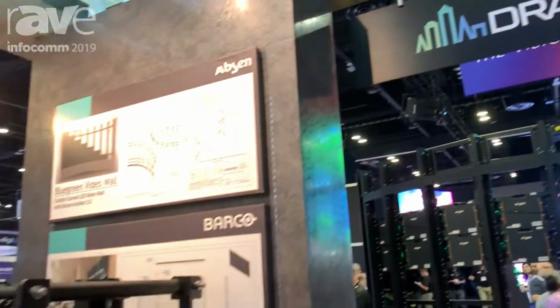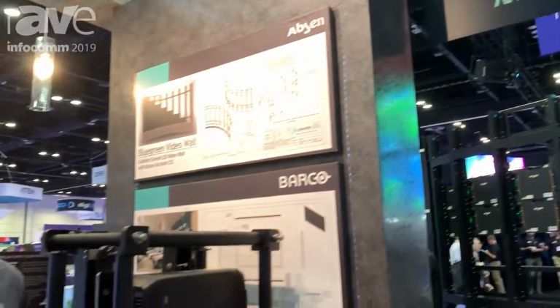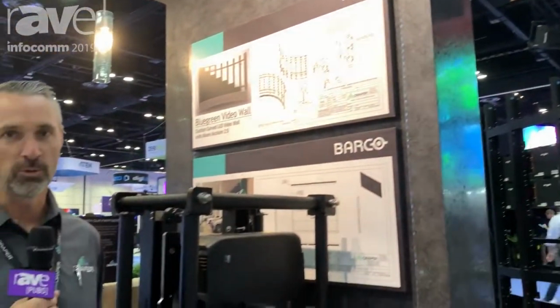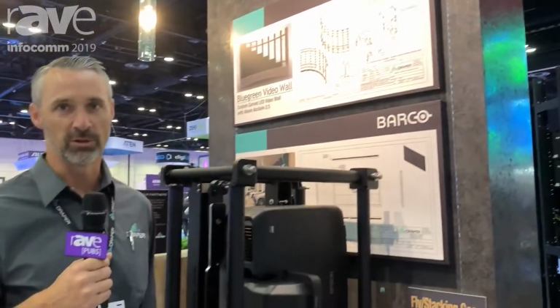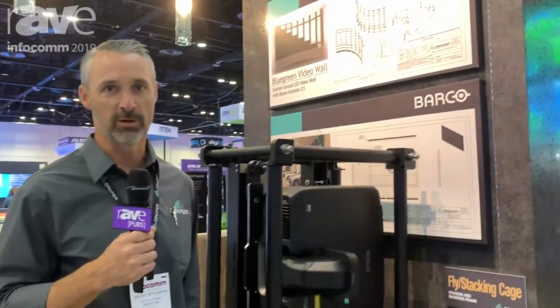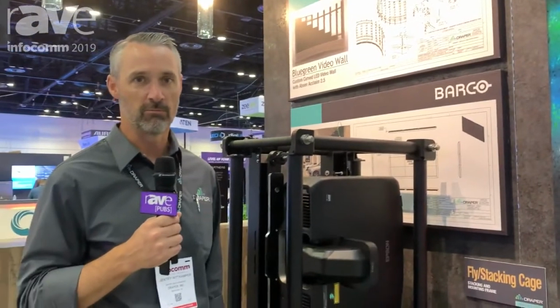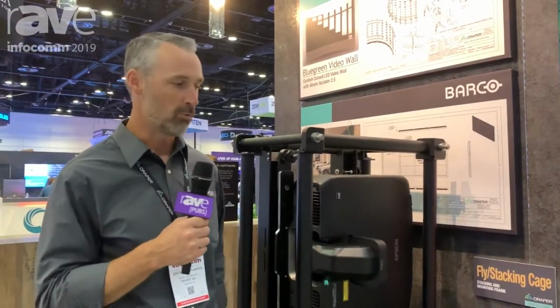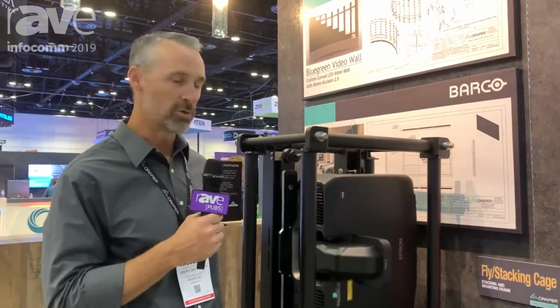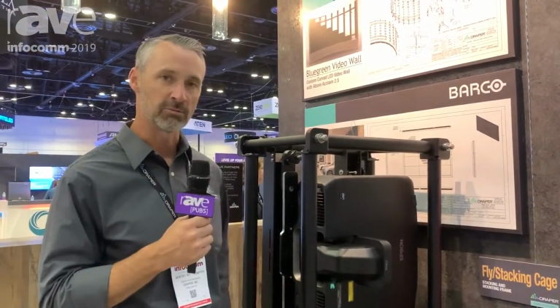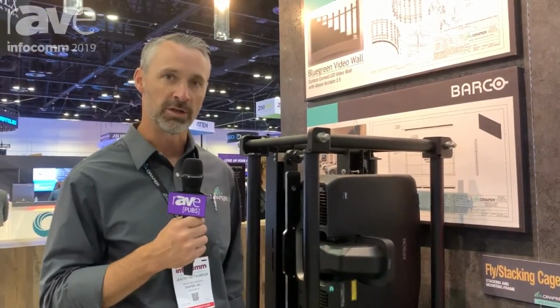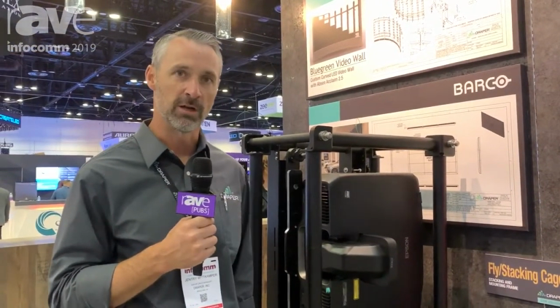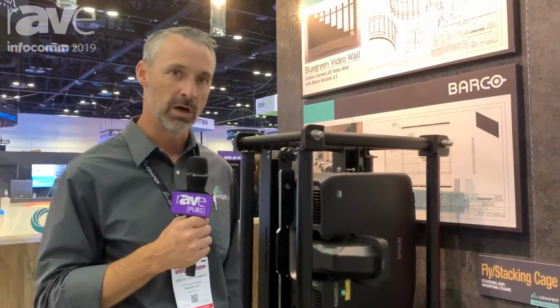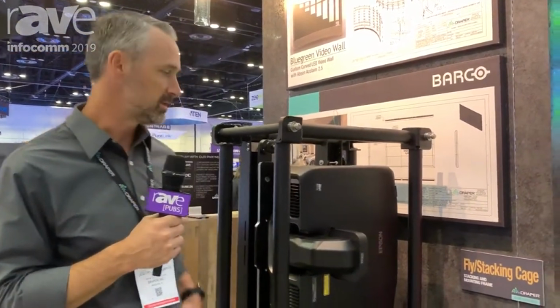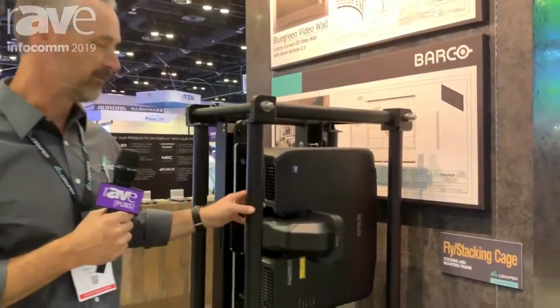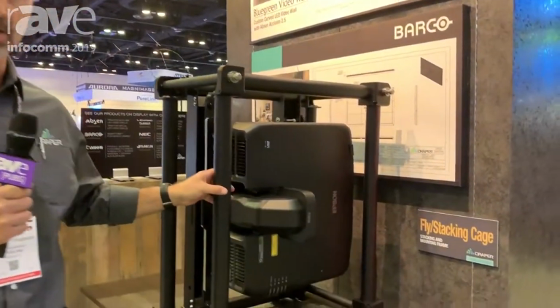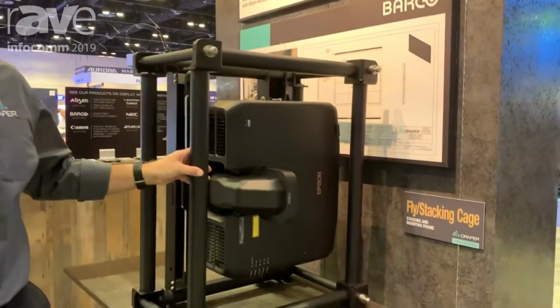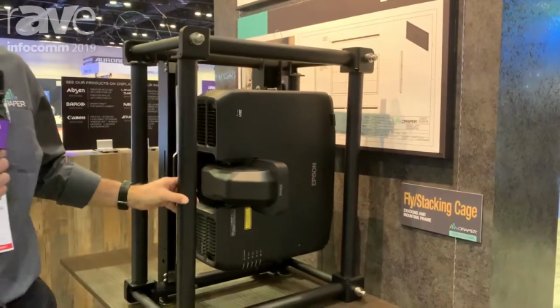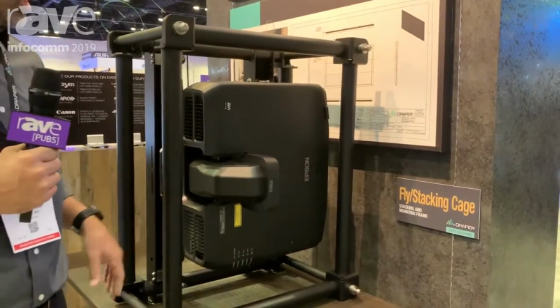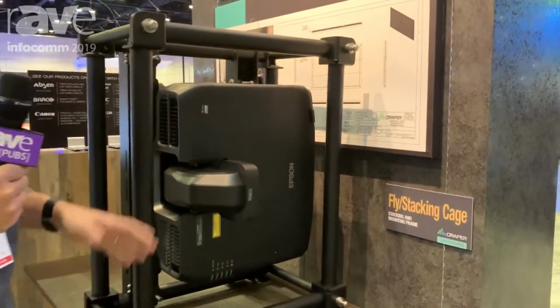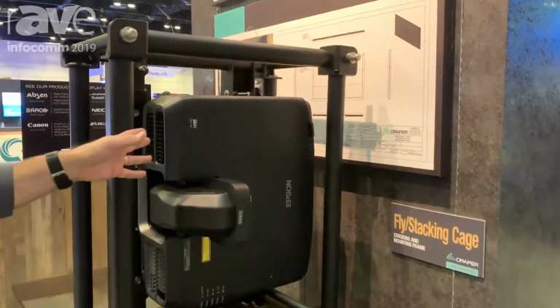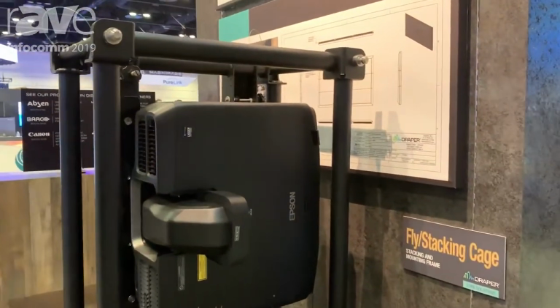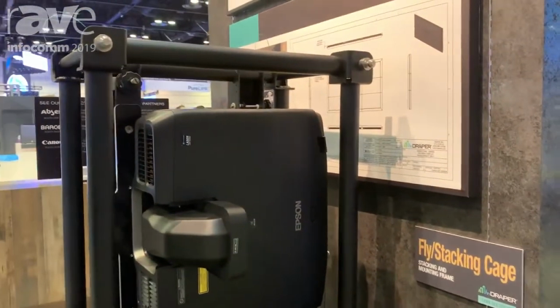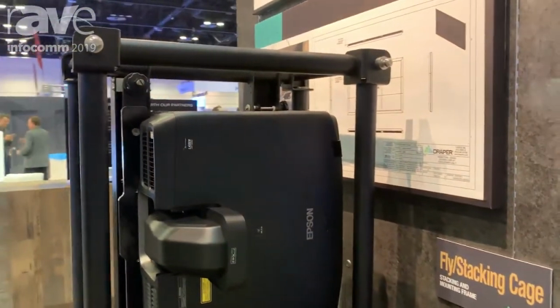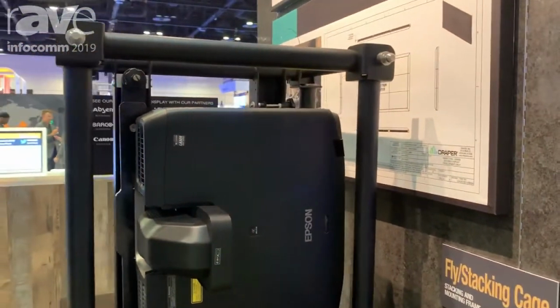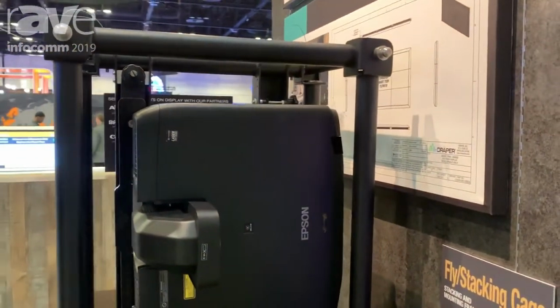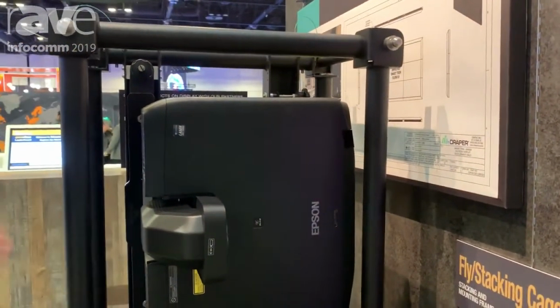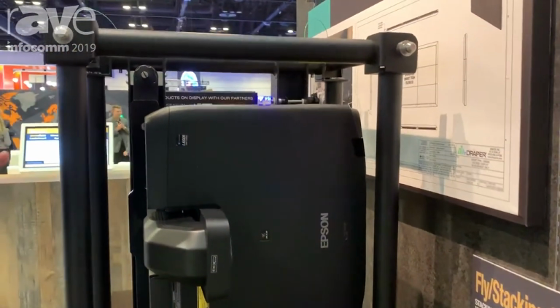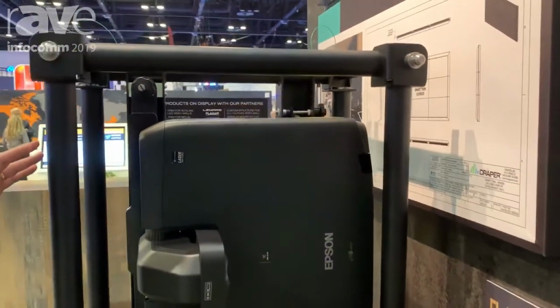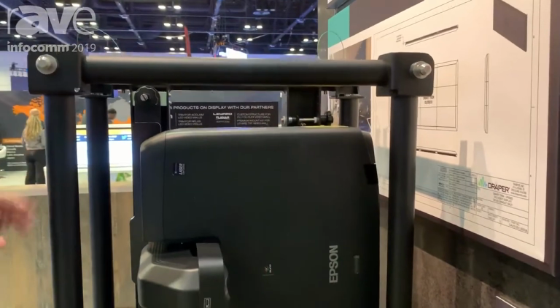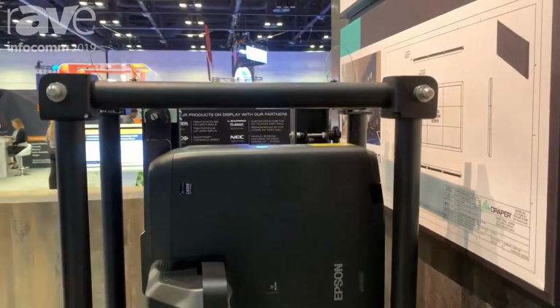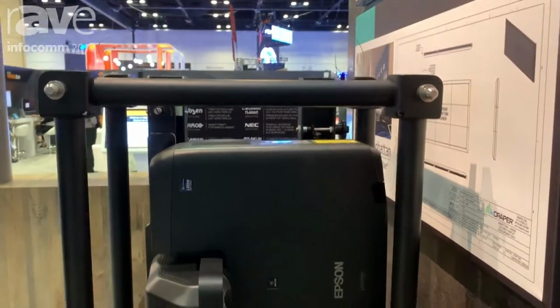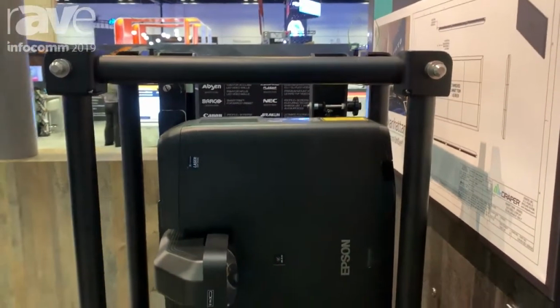Hi, I'm Gentry Whitcamper with Draper, and one of the new products that we're showing this year at Infocom is the fly and stacking cage. We have this one specifically designed for the Epson model, but we can do any size cage for any projector.